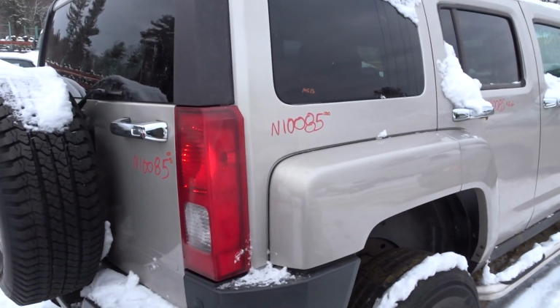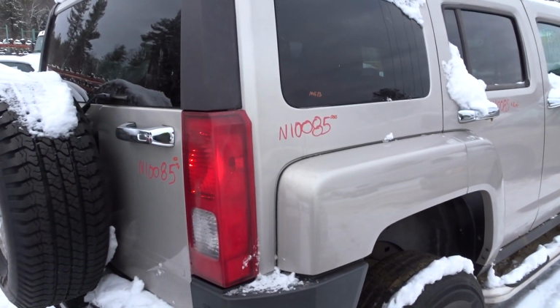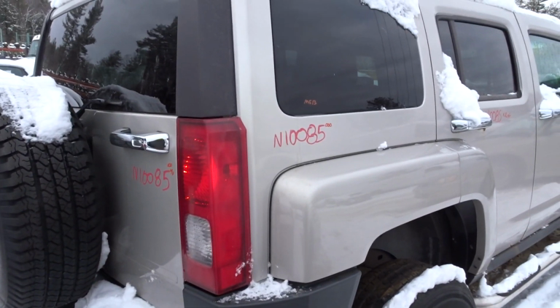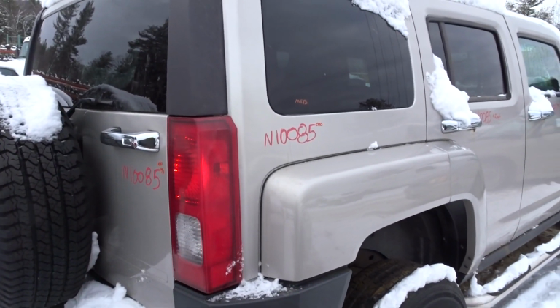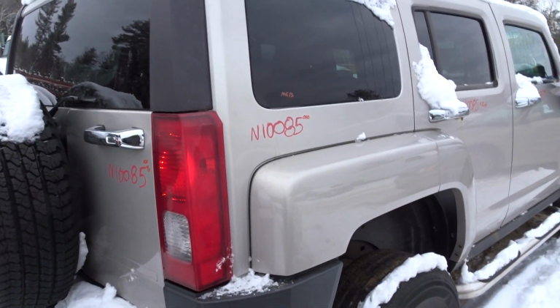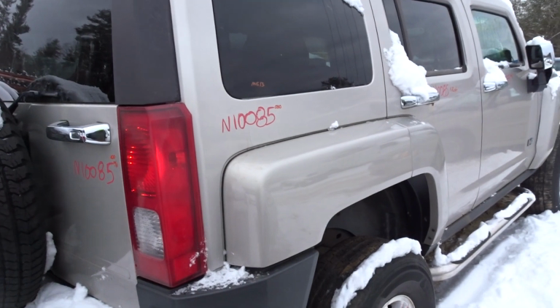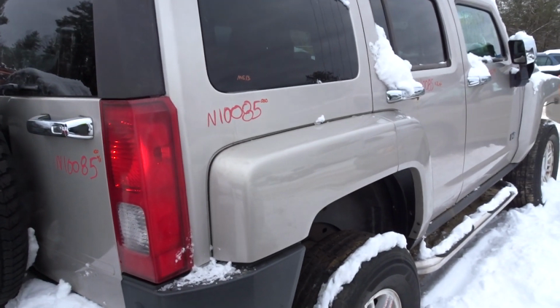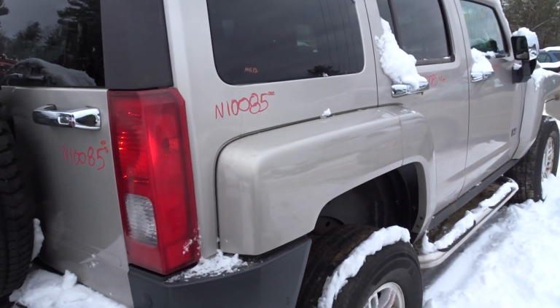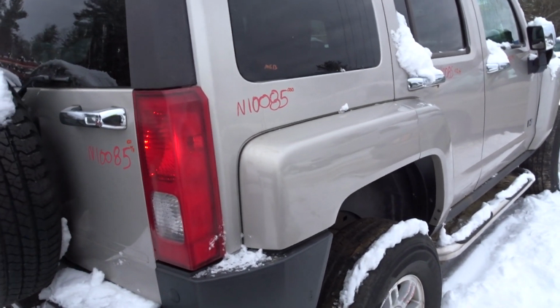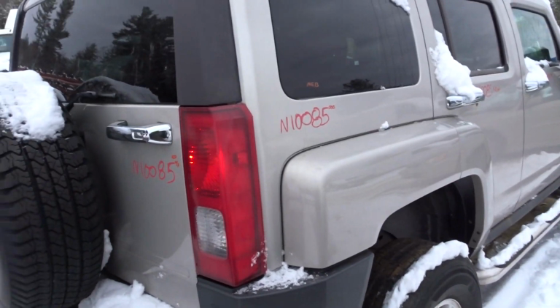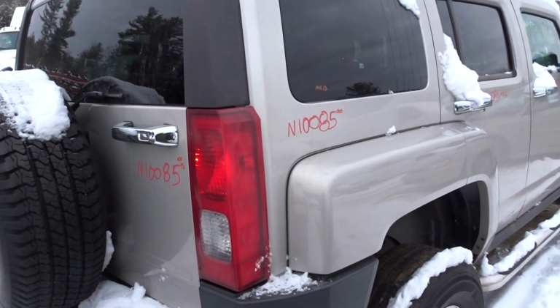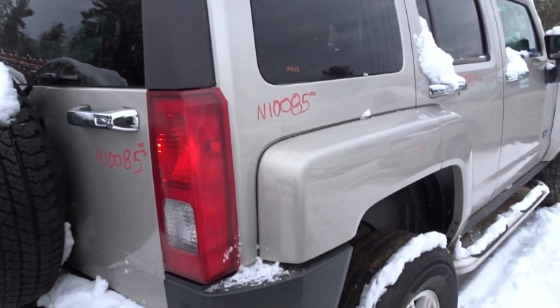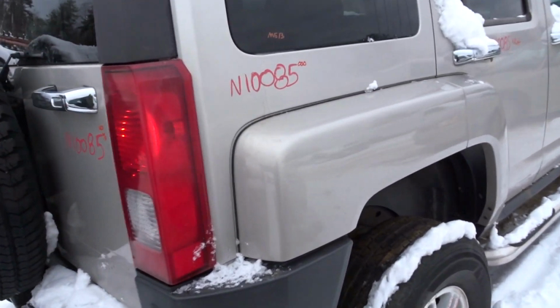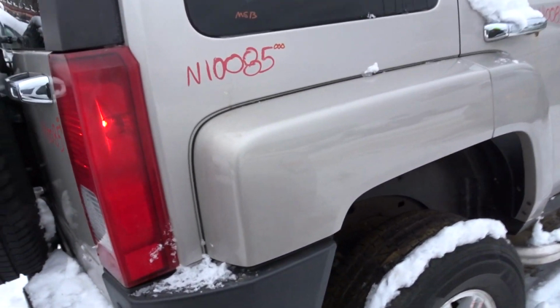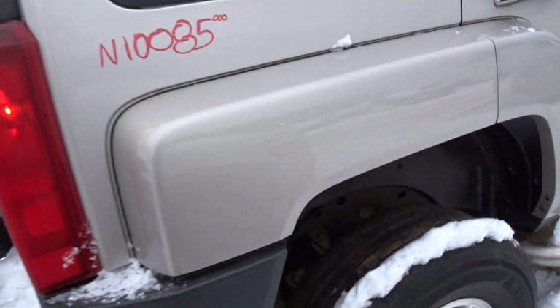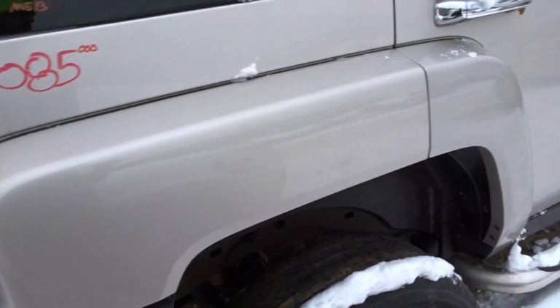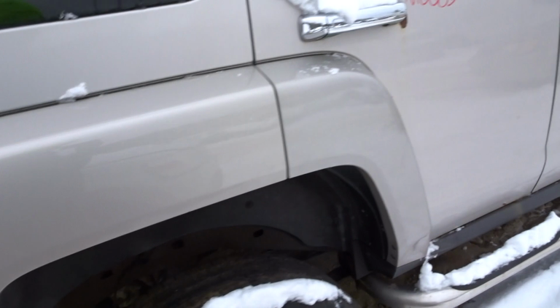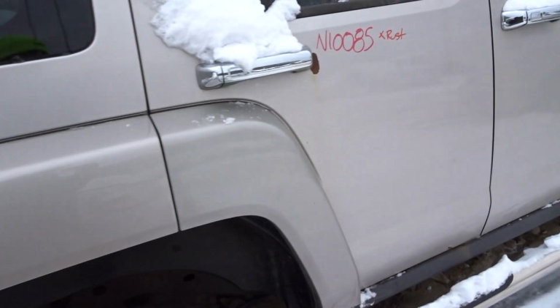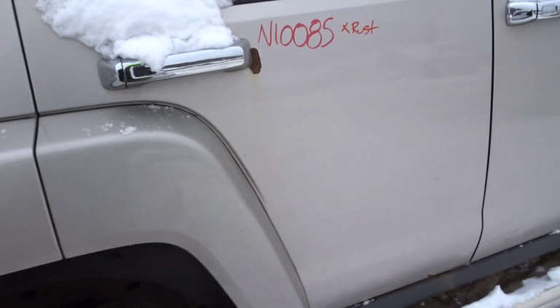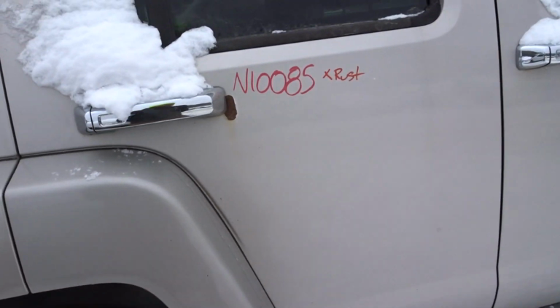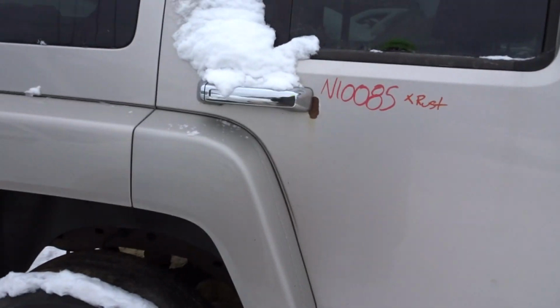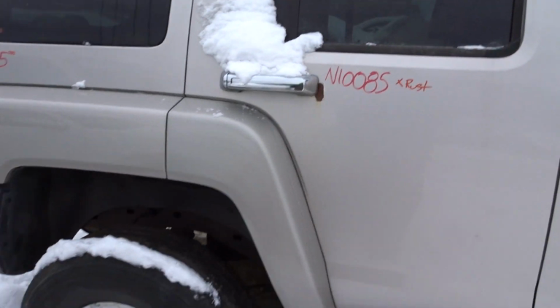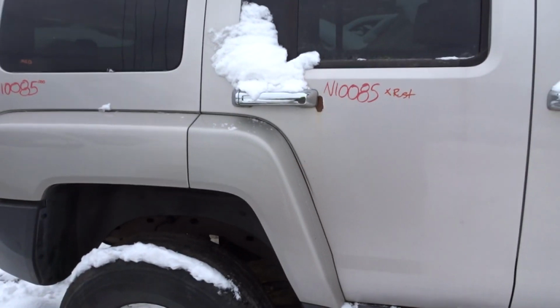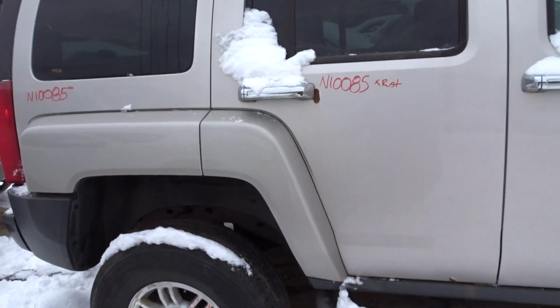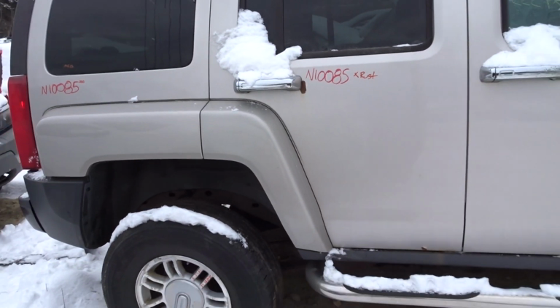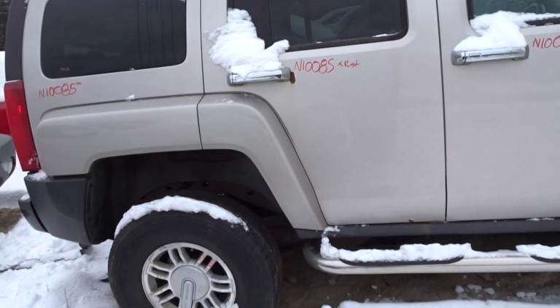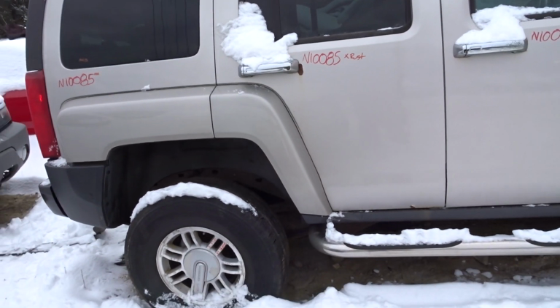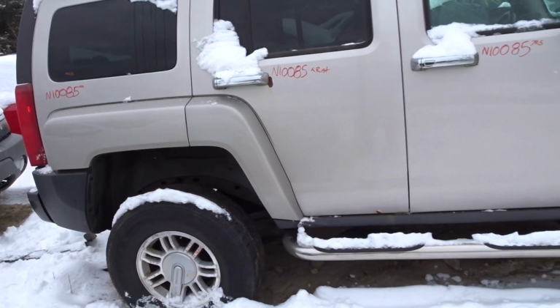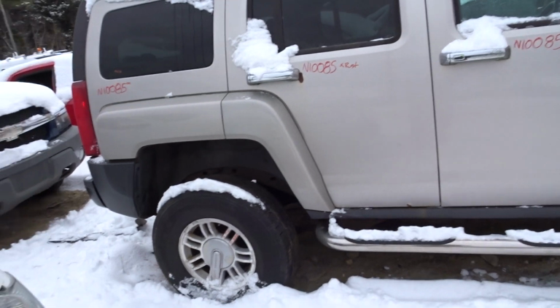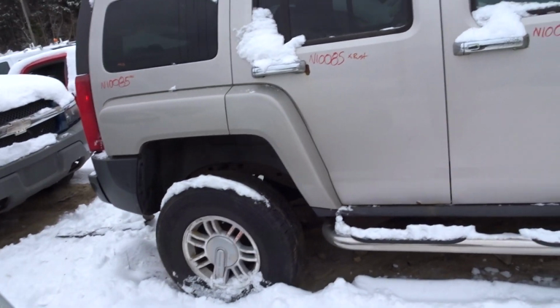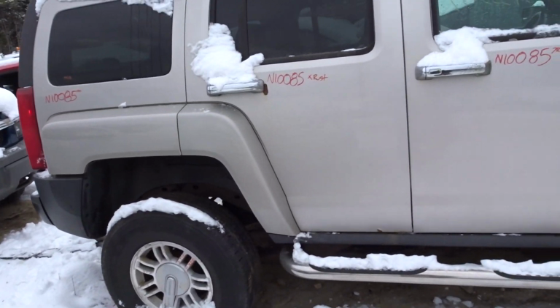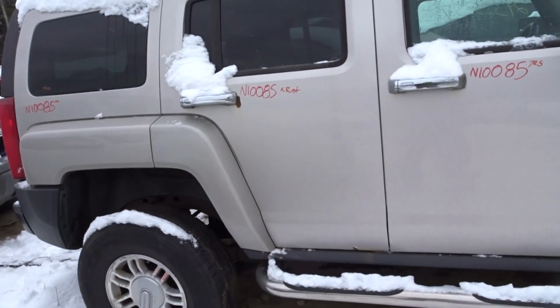Going up the right side — triple zero on the quarter panel as well, and a good quarter glass. Right rear door is rusted out, just like on the other side, so for parts only there.